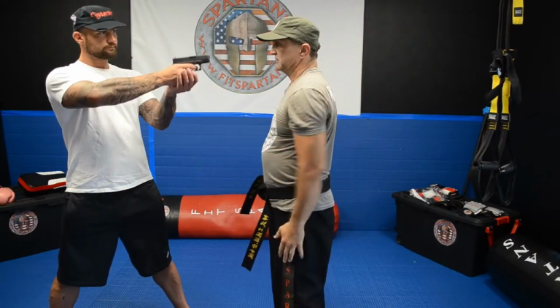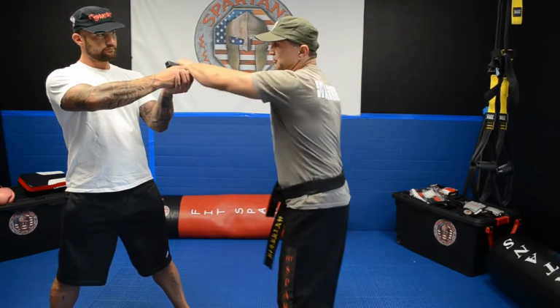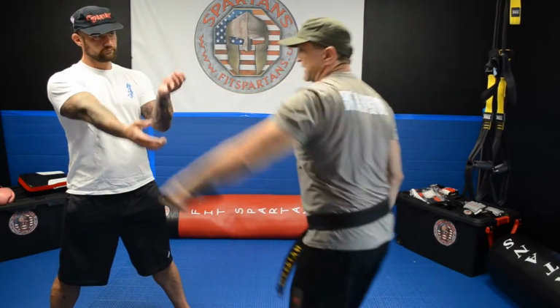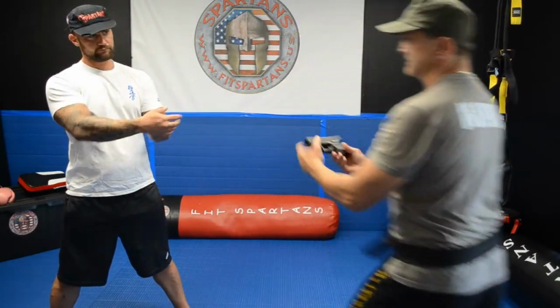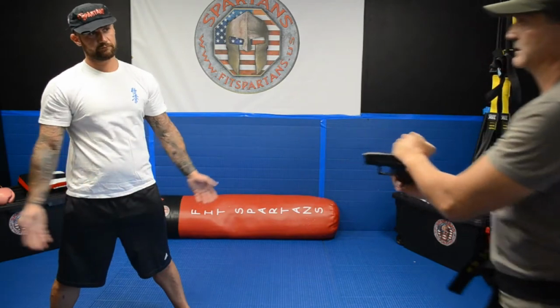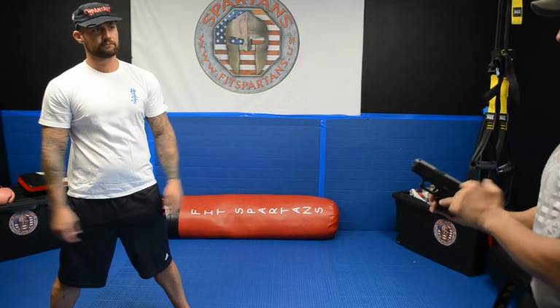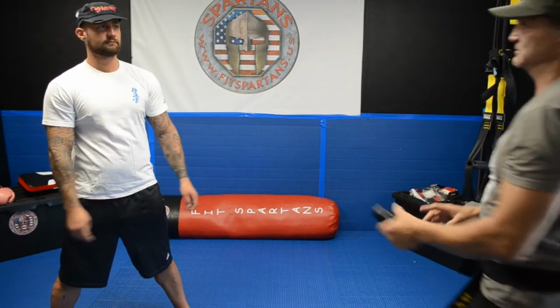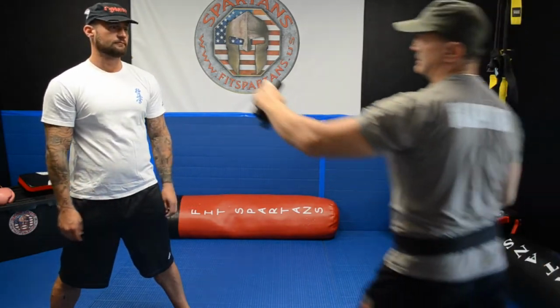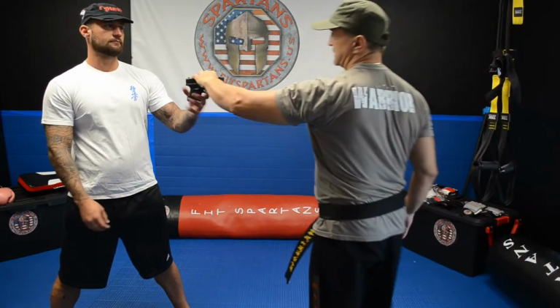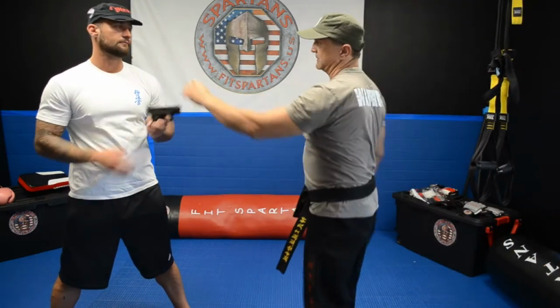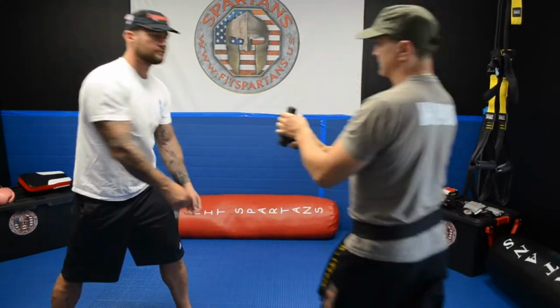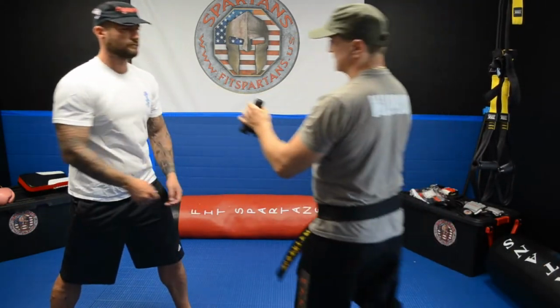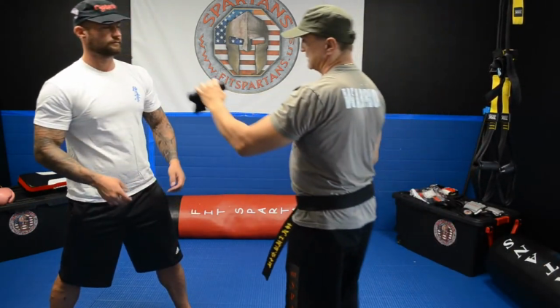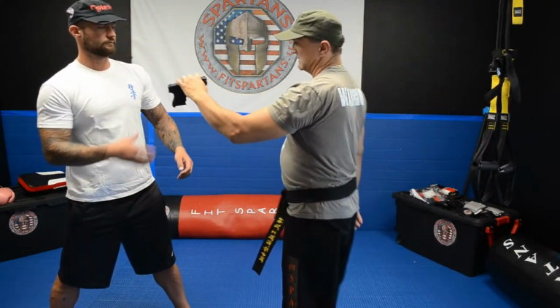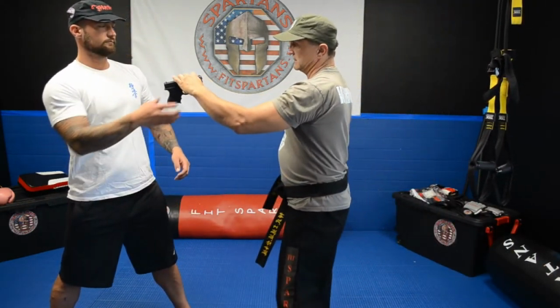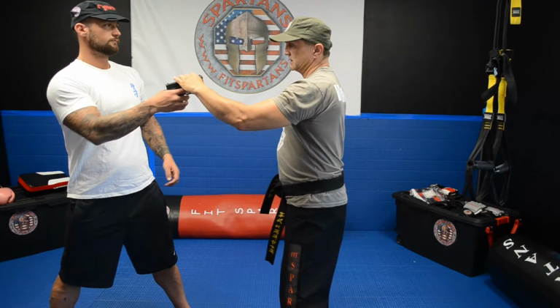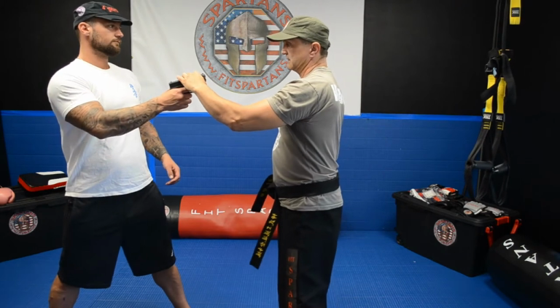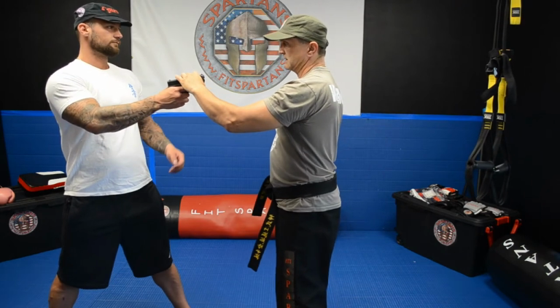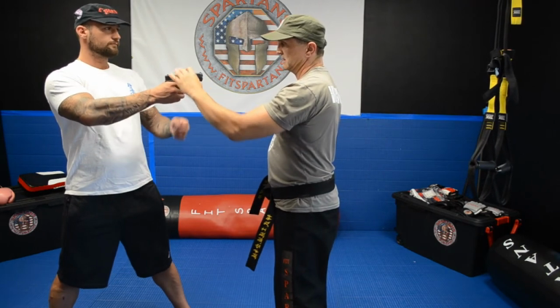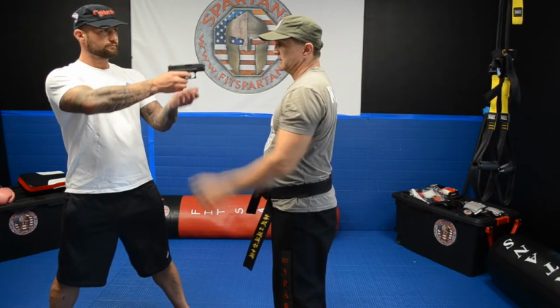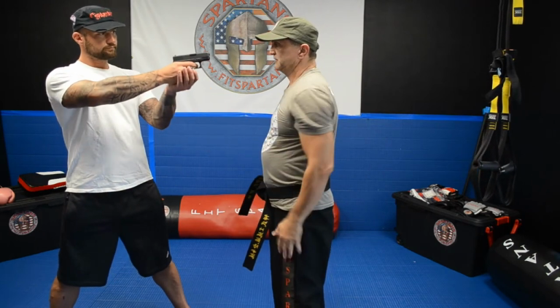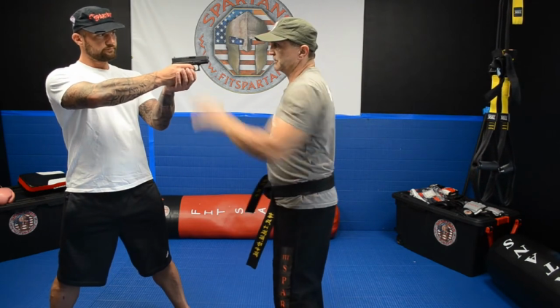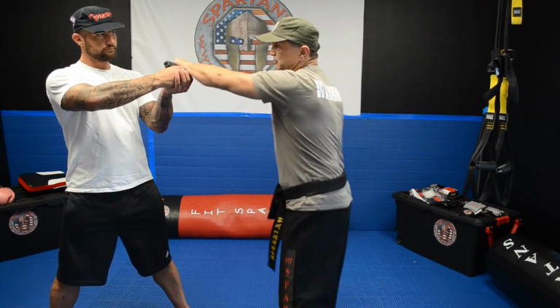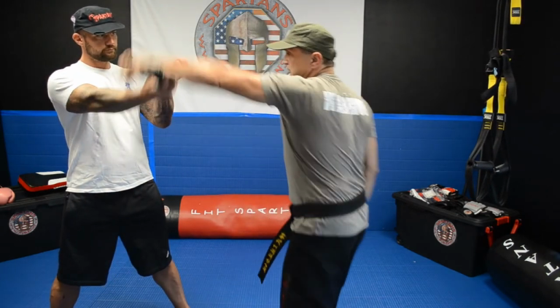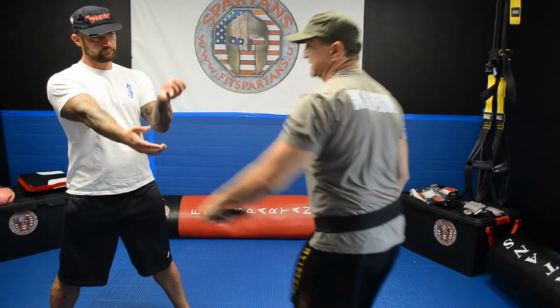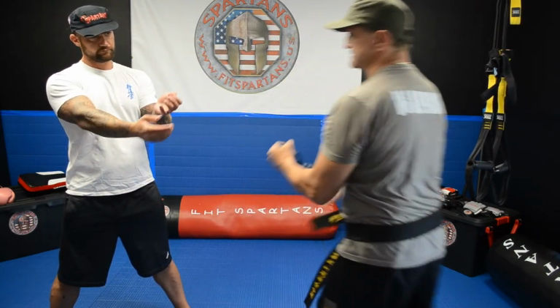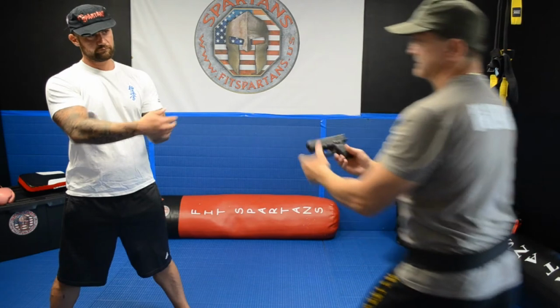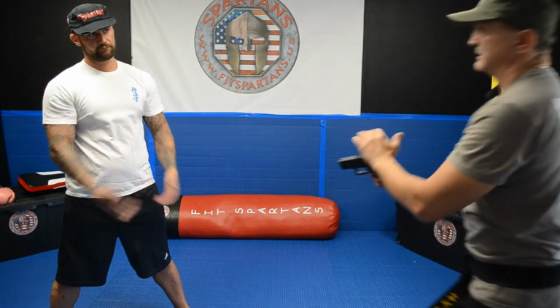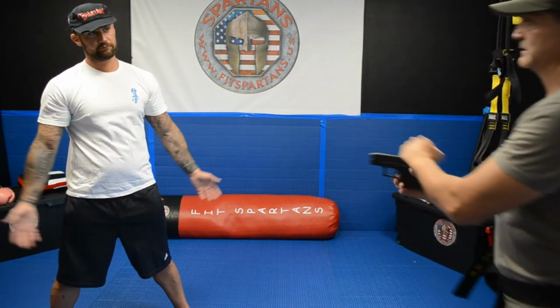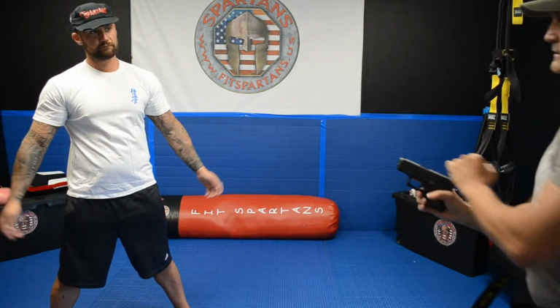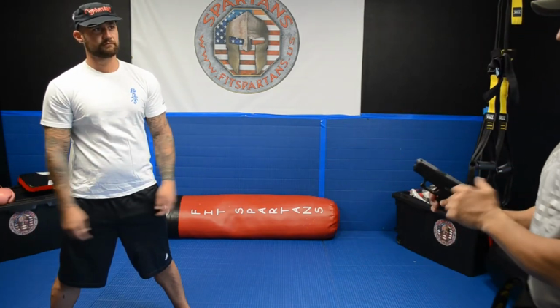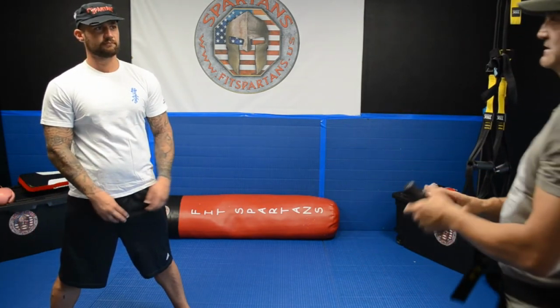If you want to do it, you can do it like this. See the way — good.